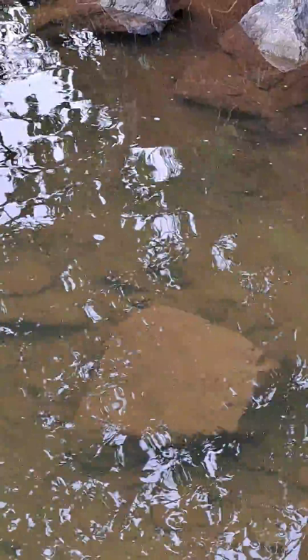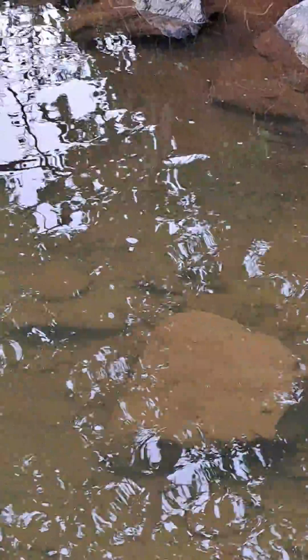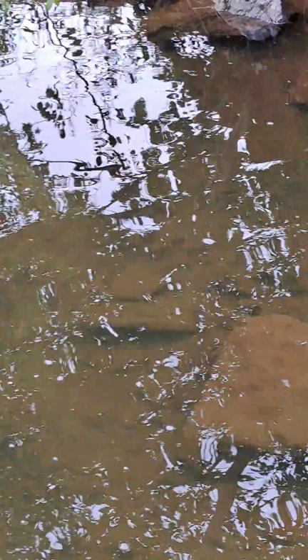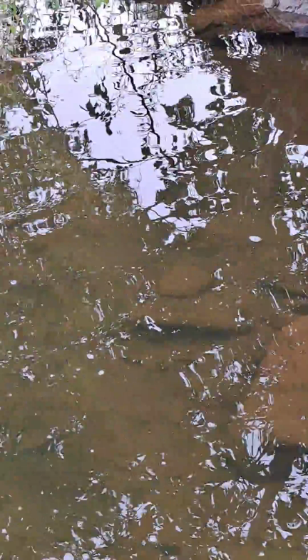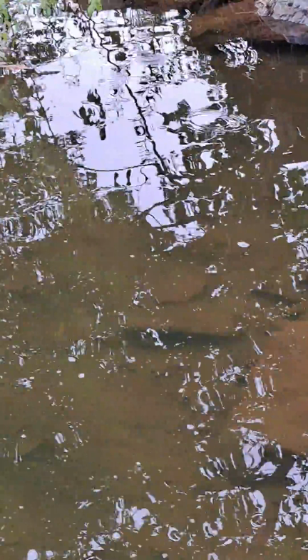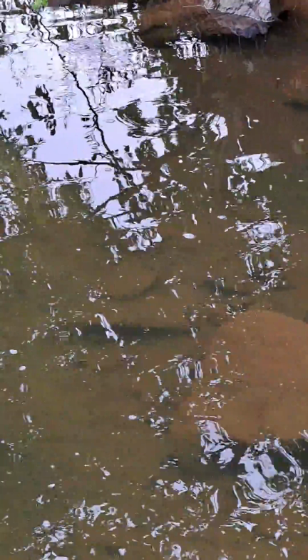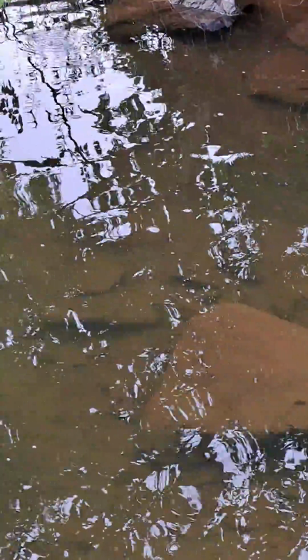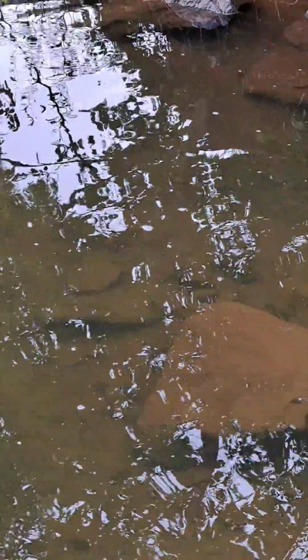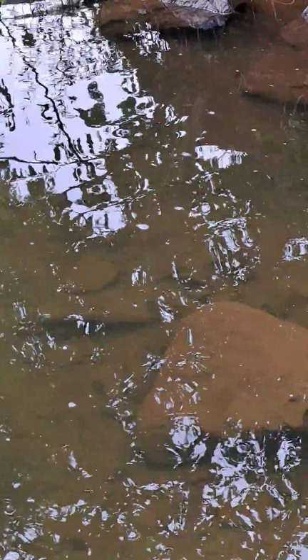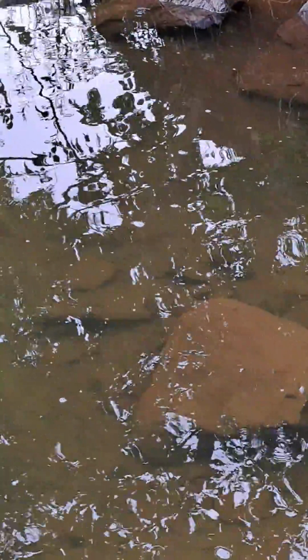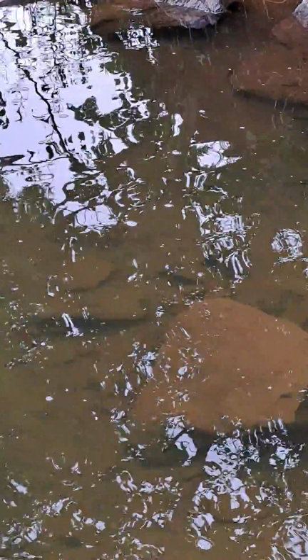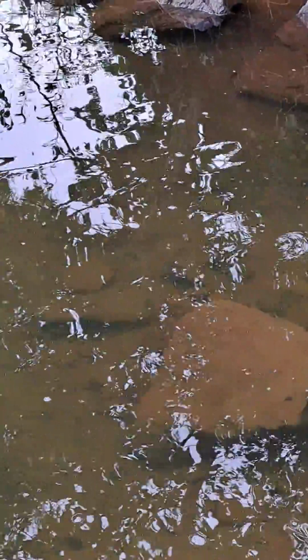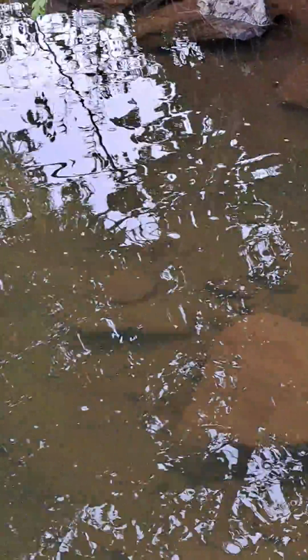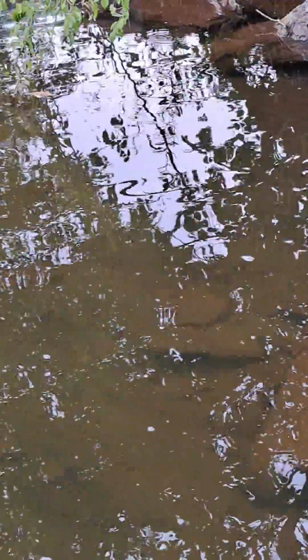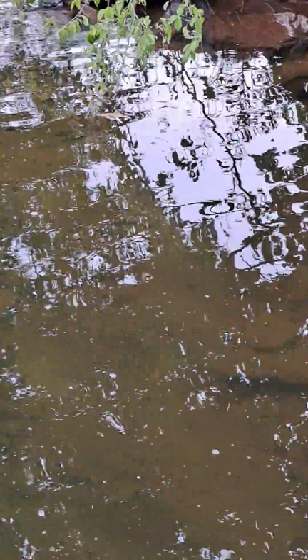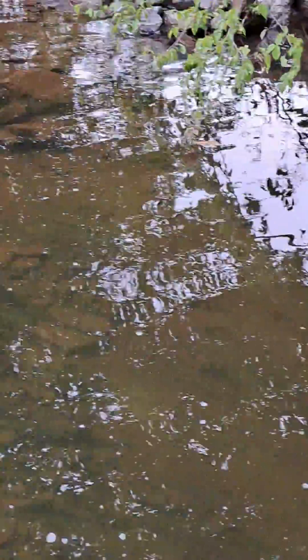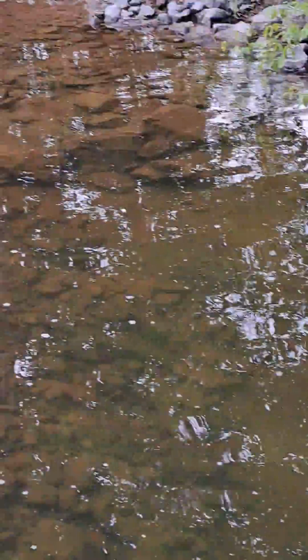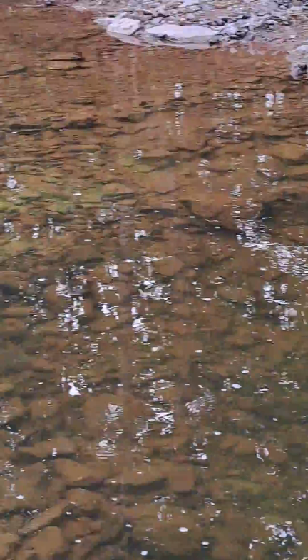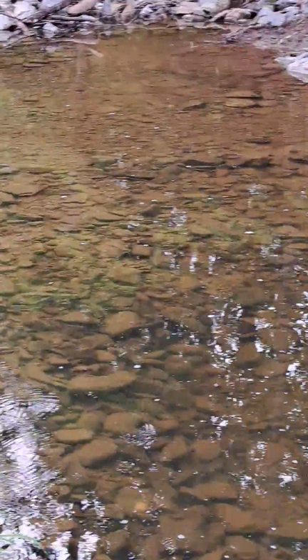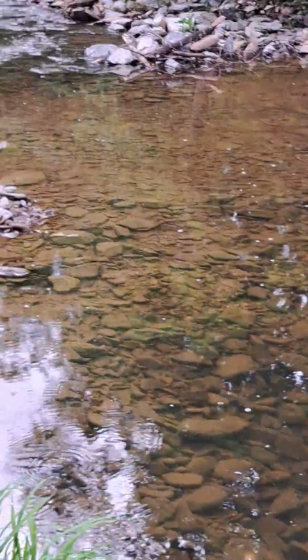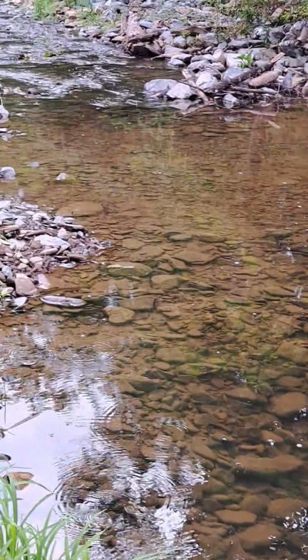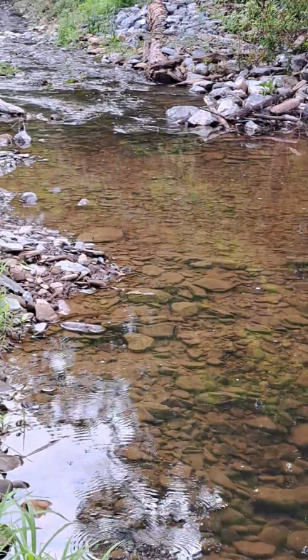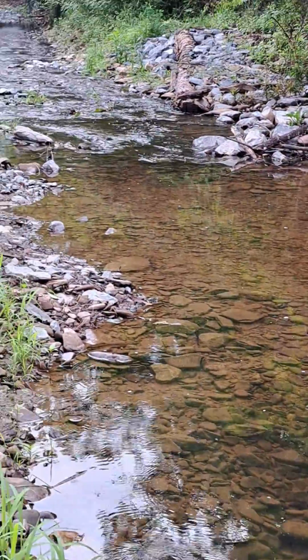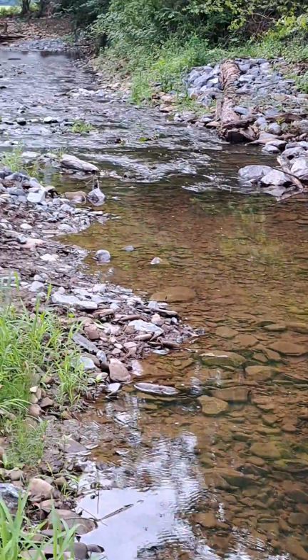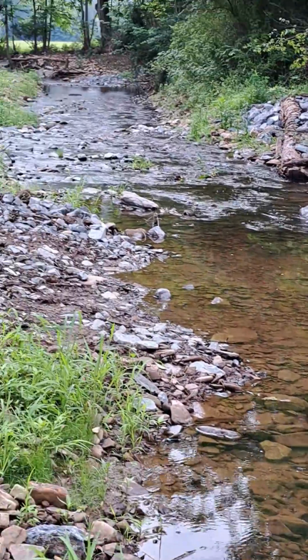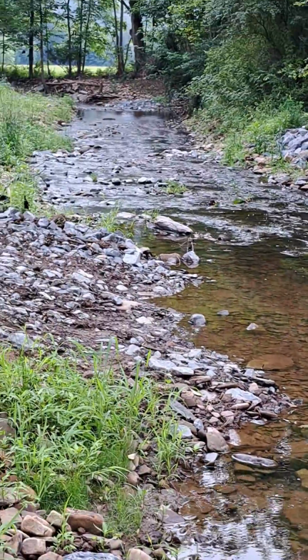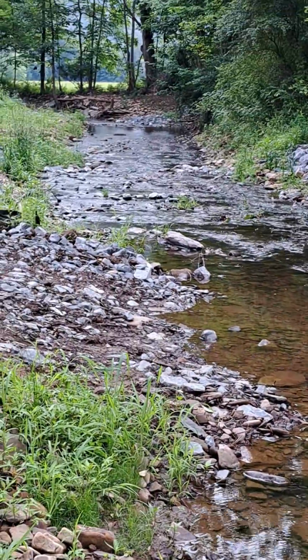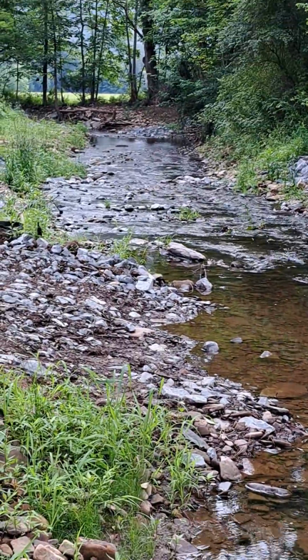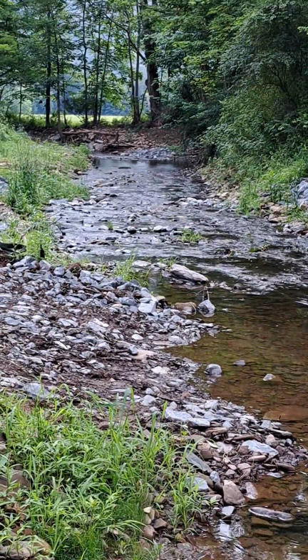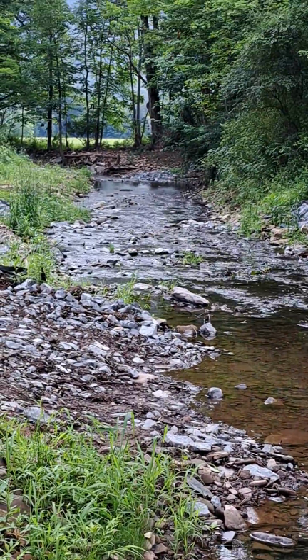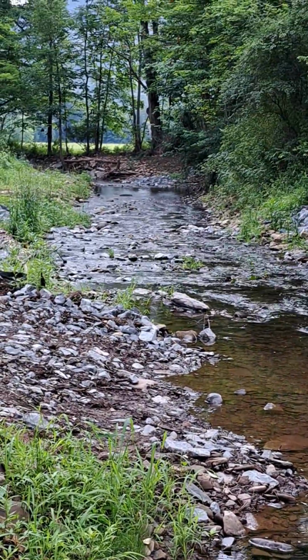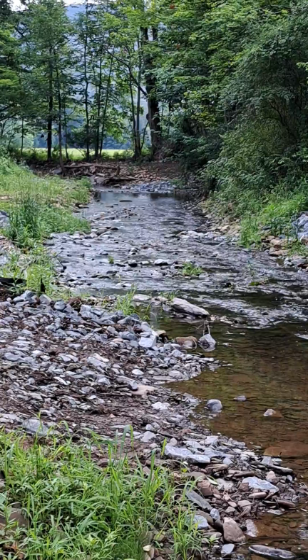There goes a fish that just took off. There are a lot of smallmouth that come up here from the Bald Eagle. They're like six, eight, ten inches.